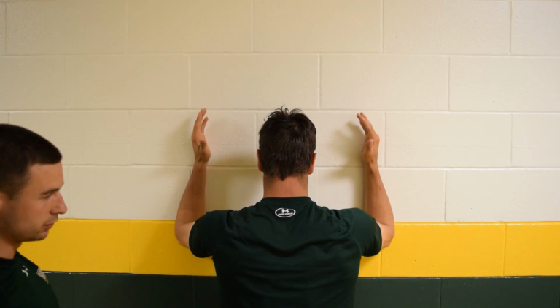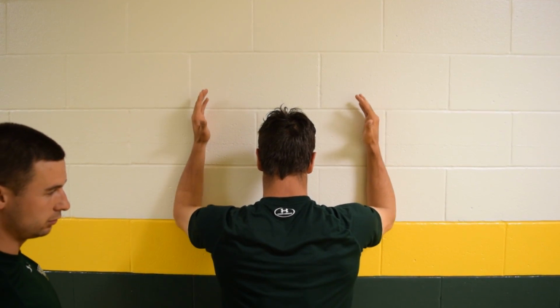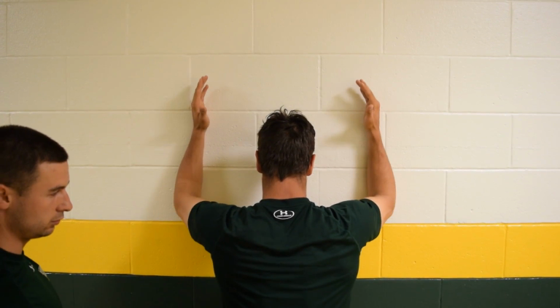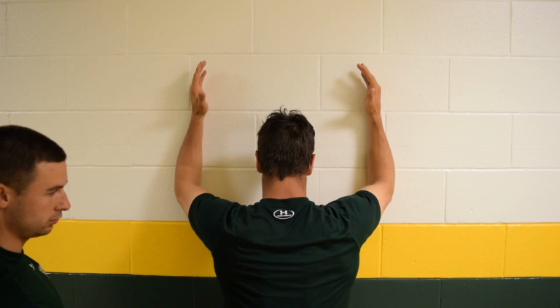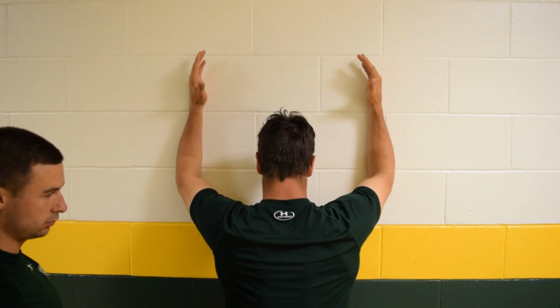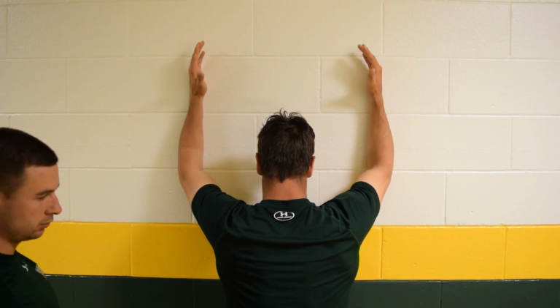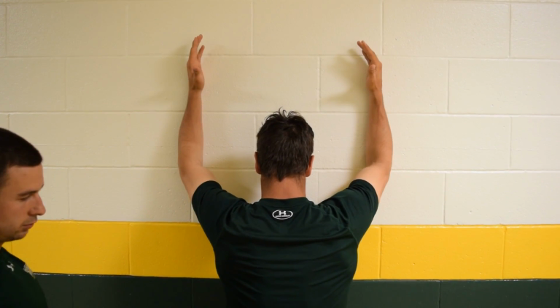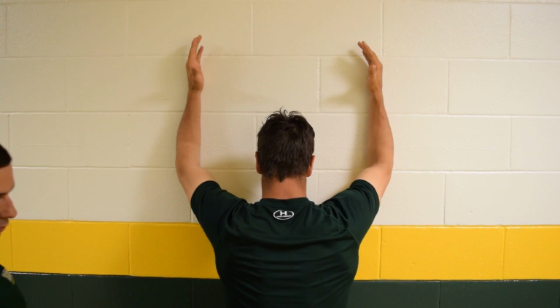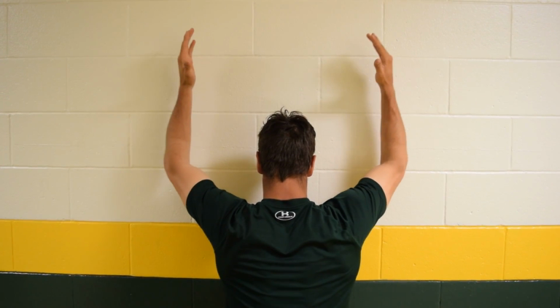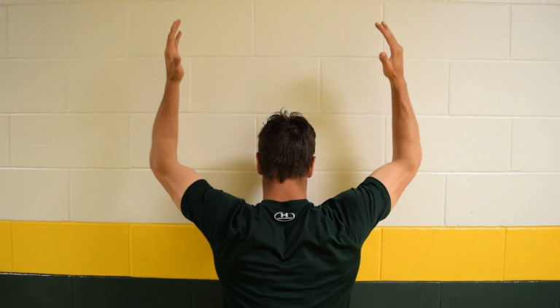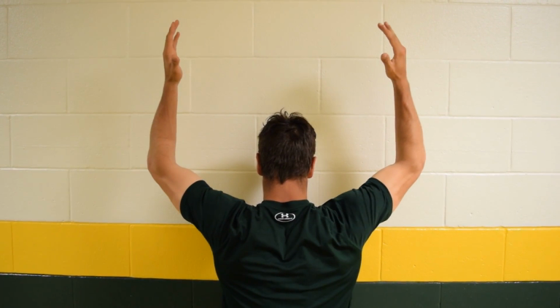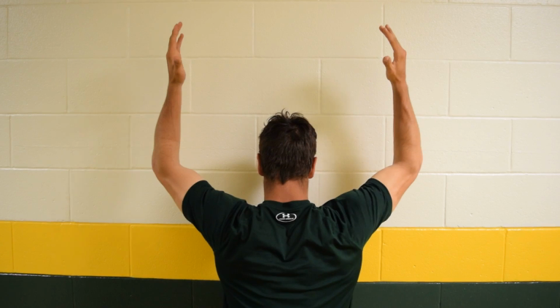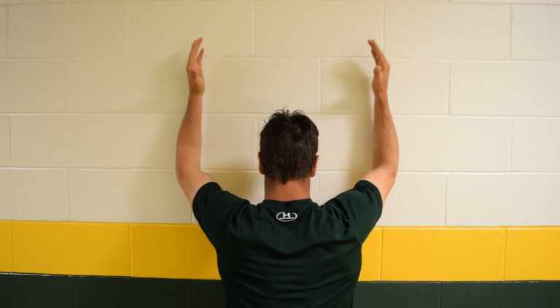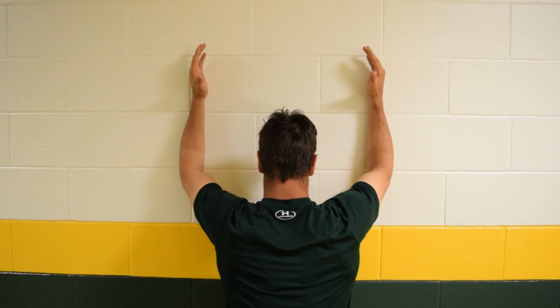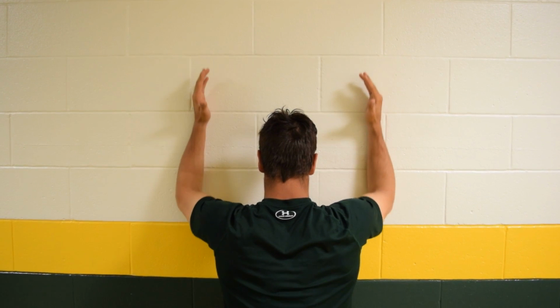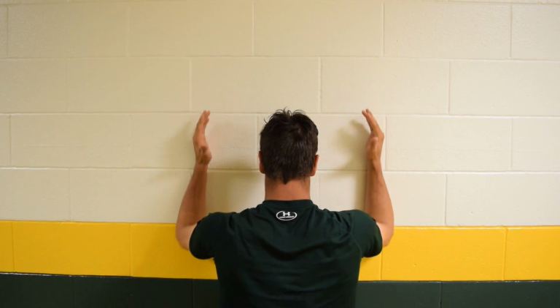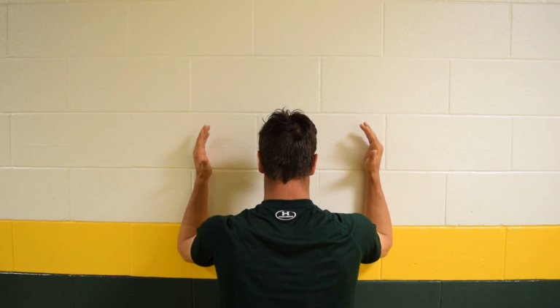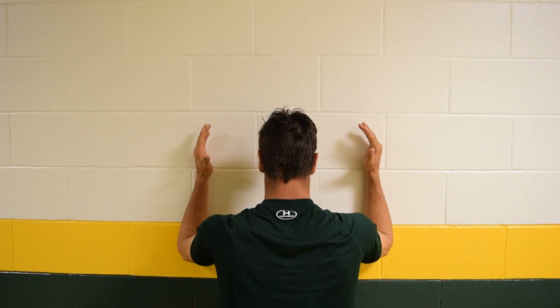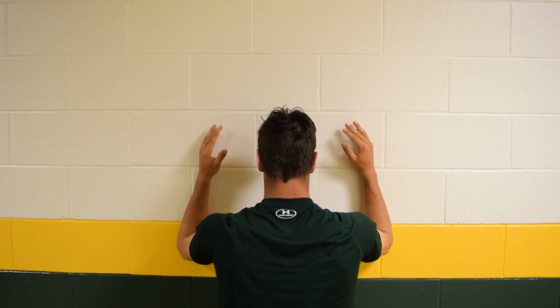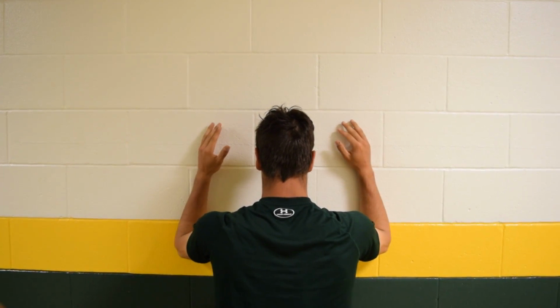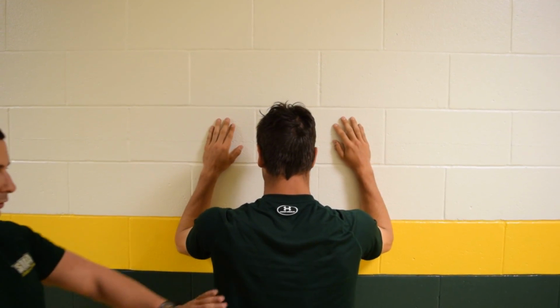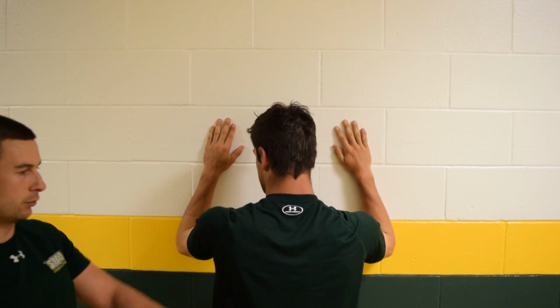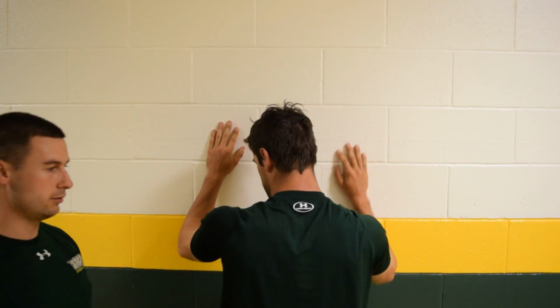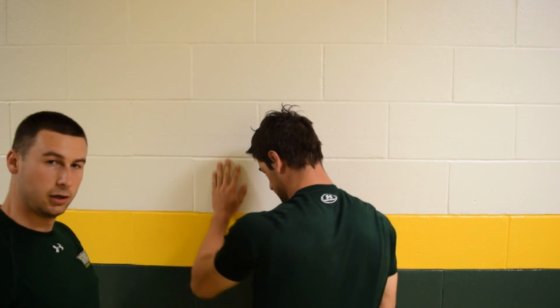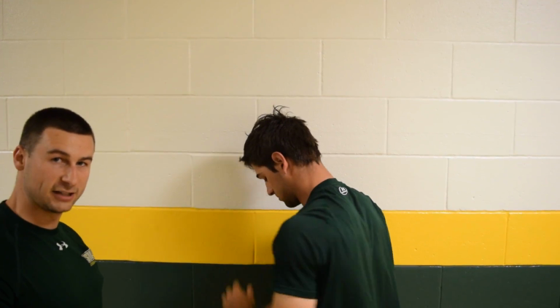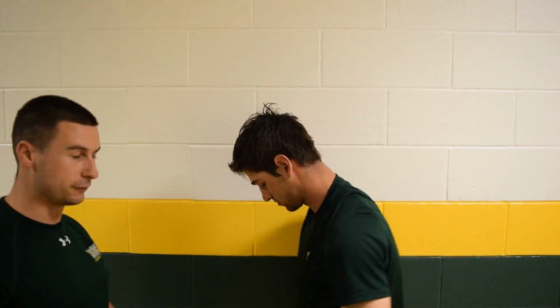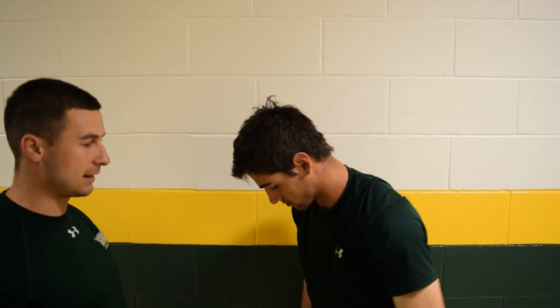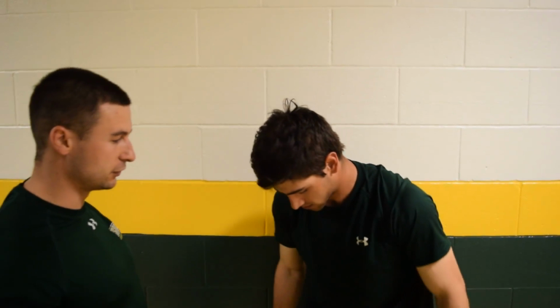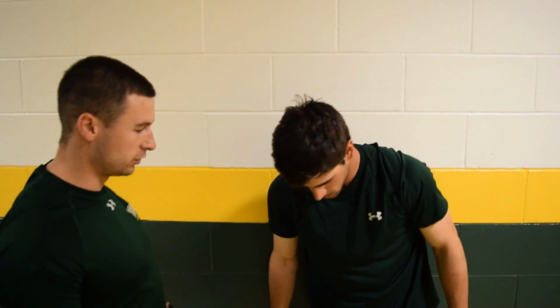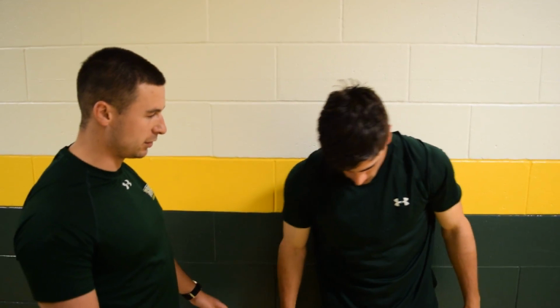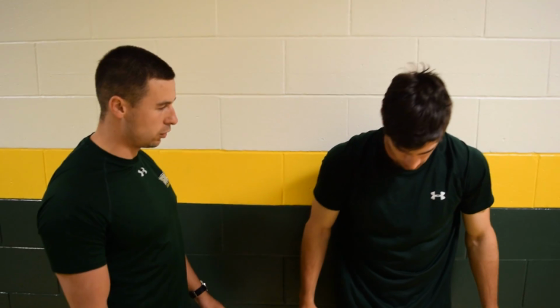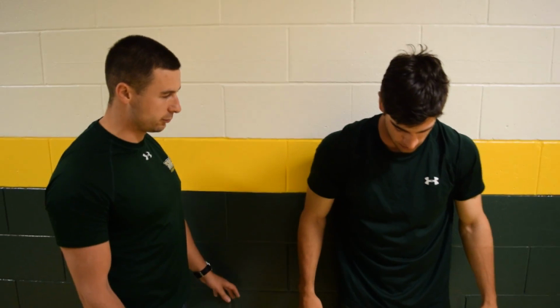Last one for SCAP series one is going to be the Wall W.